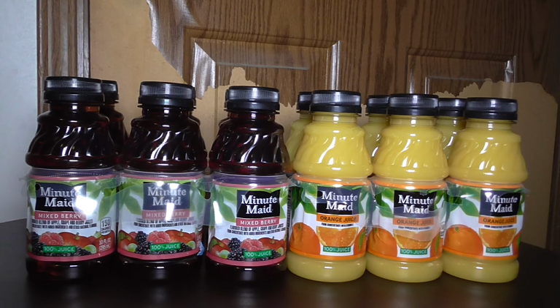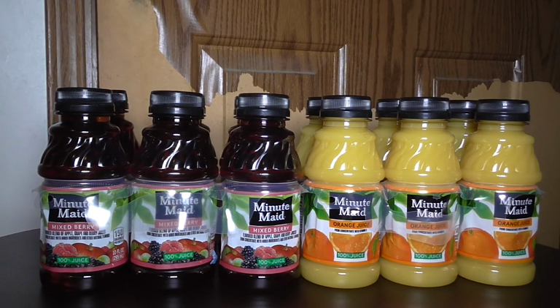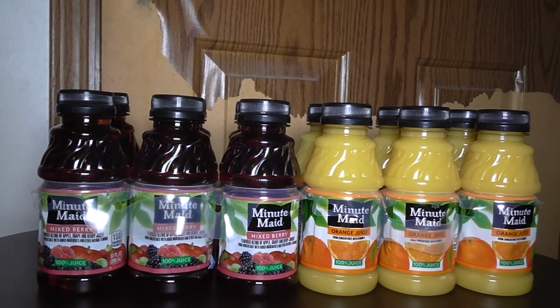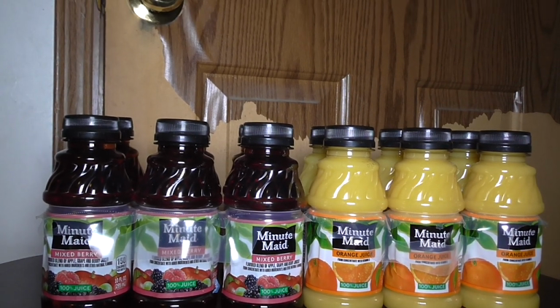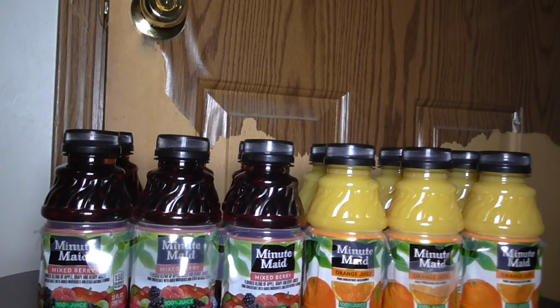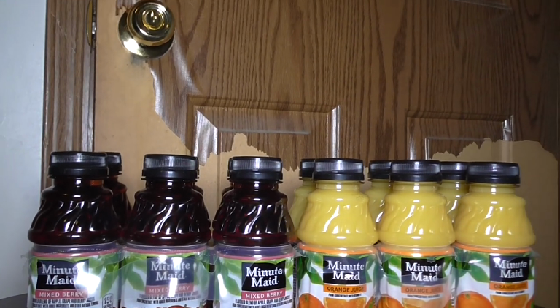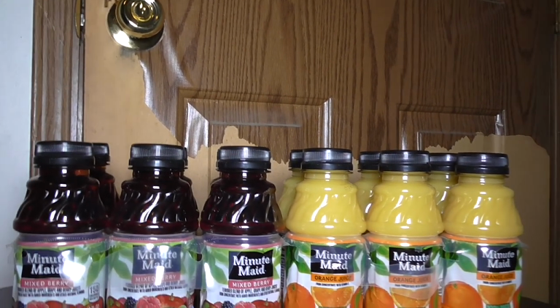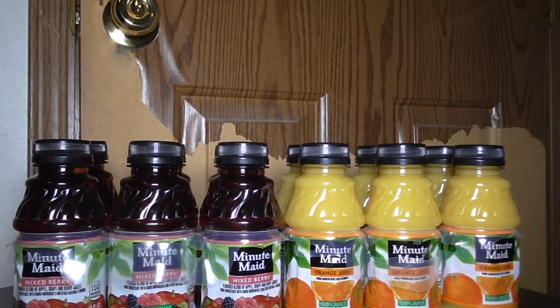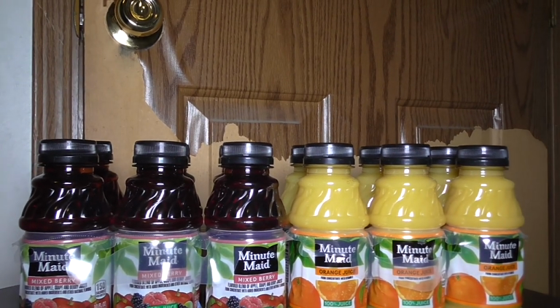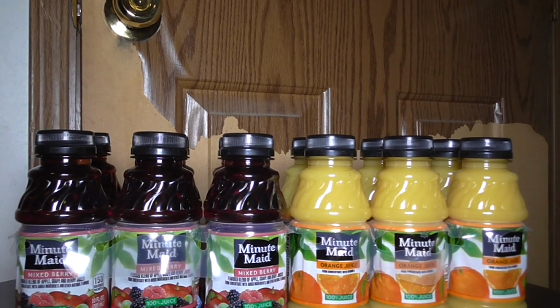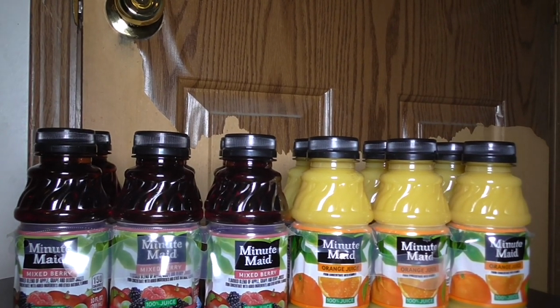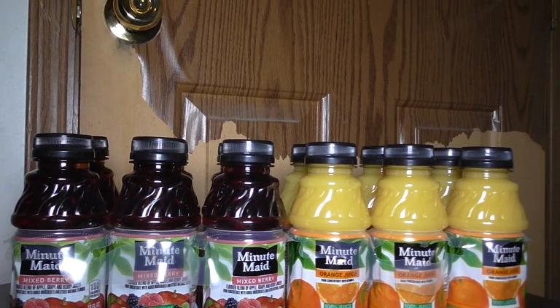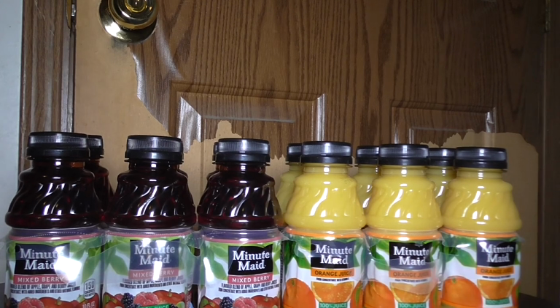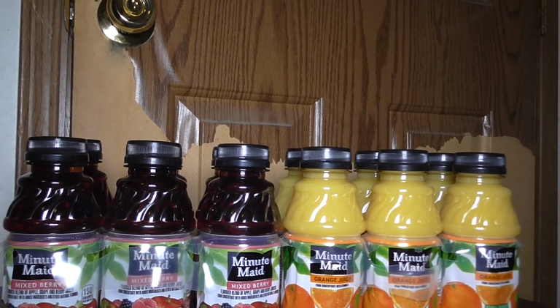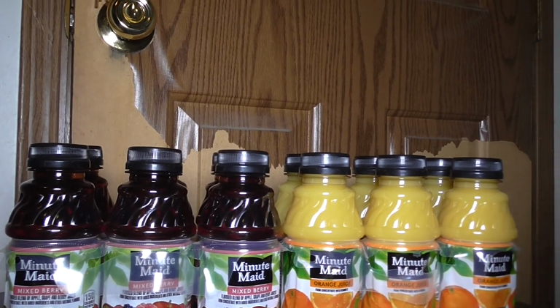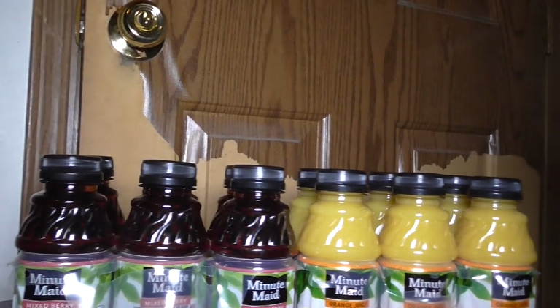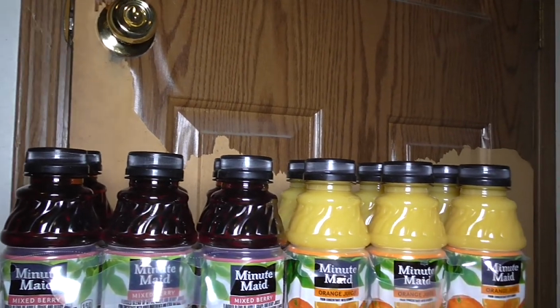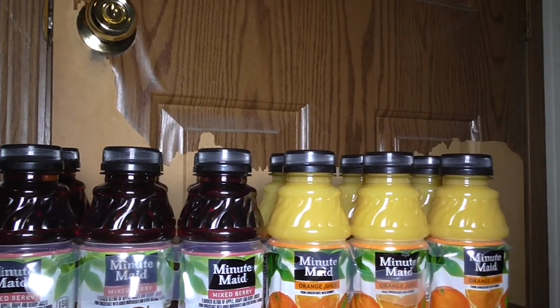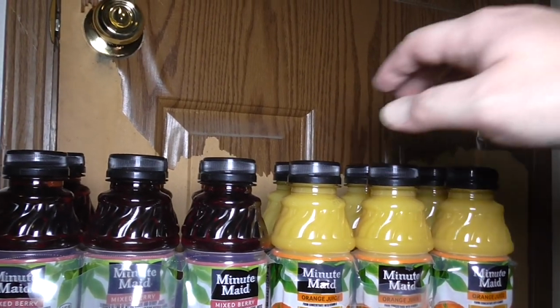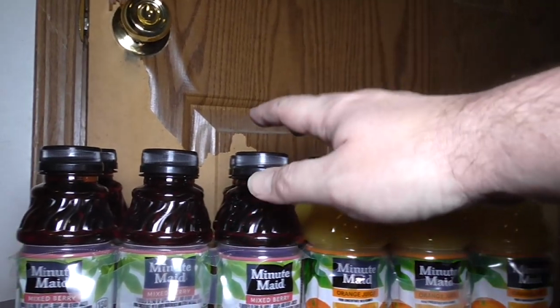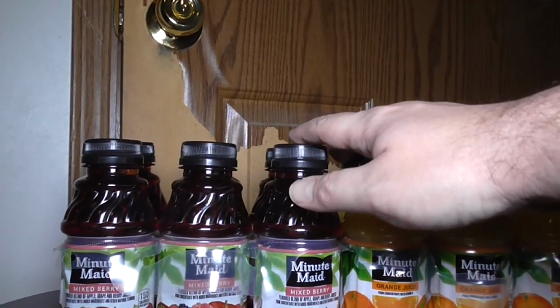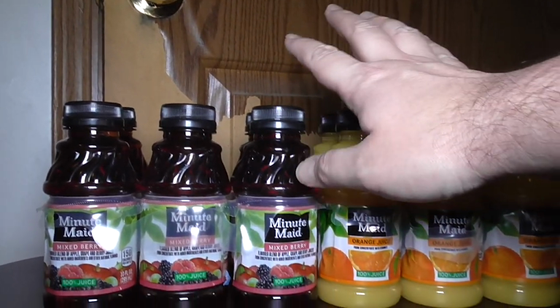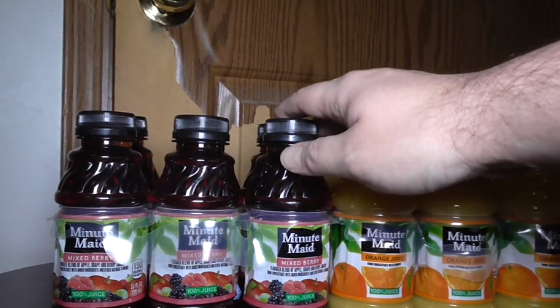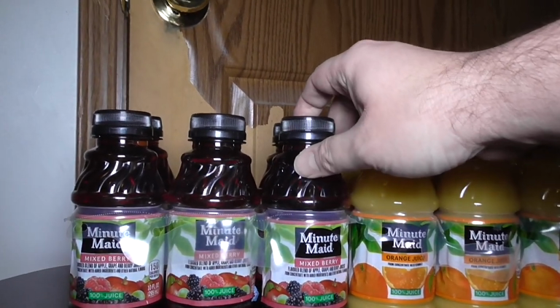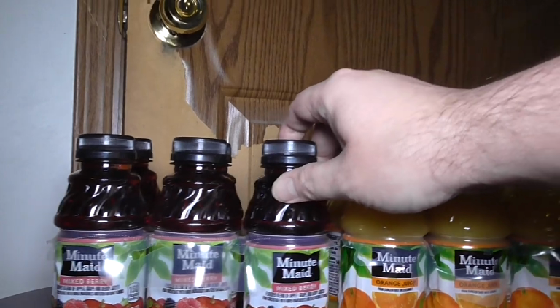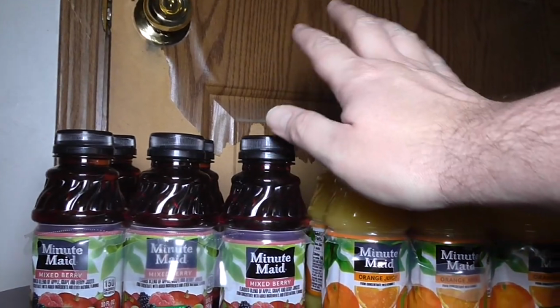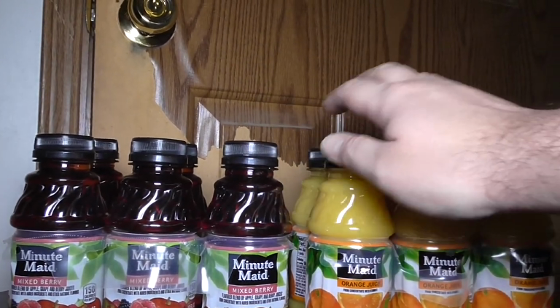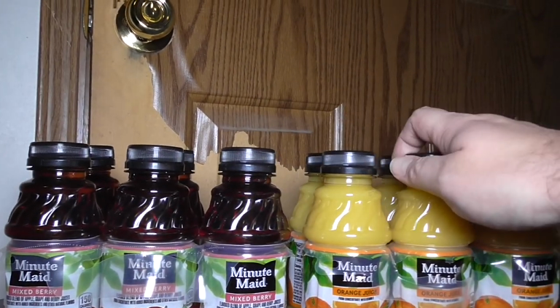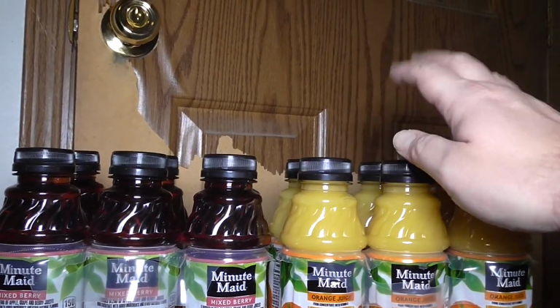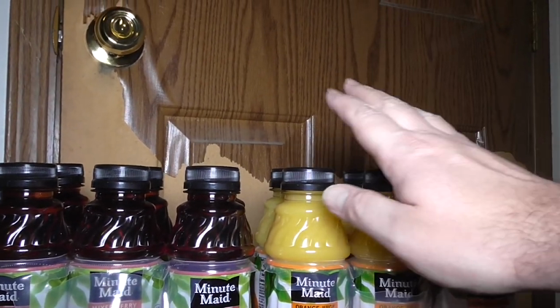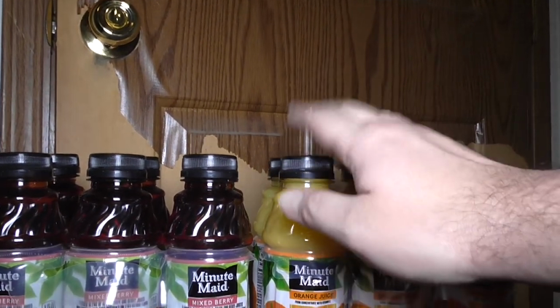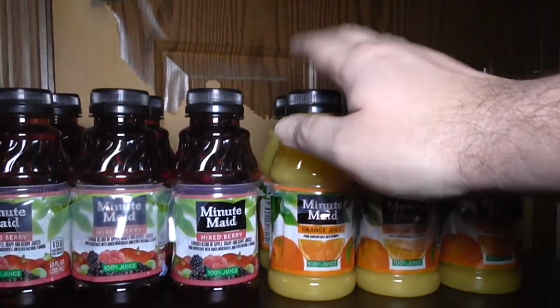Here we're going to discuss all the real essentials you need if you want to upstage any hotel minibar. One essential that would be perfect is sometimes you might want various juices, like orange juice.